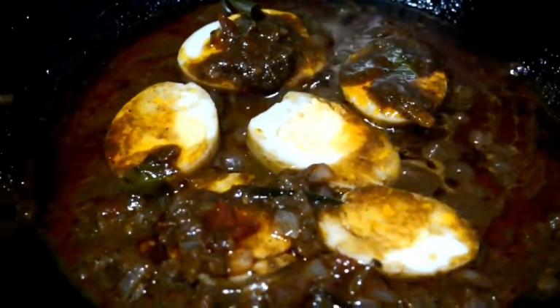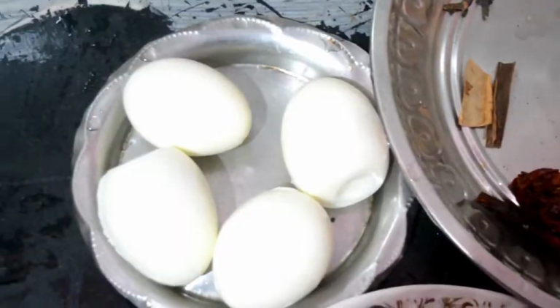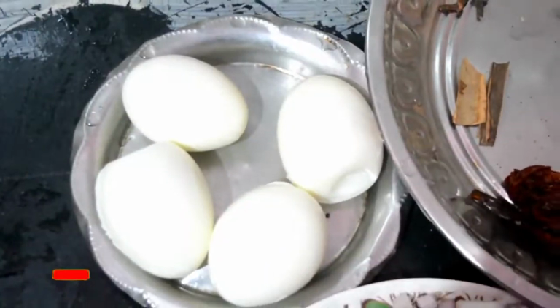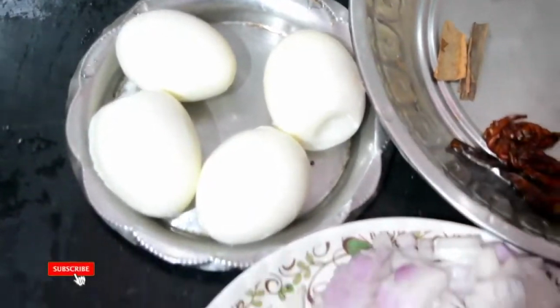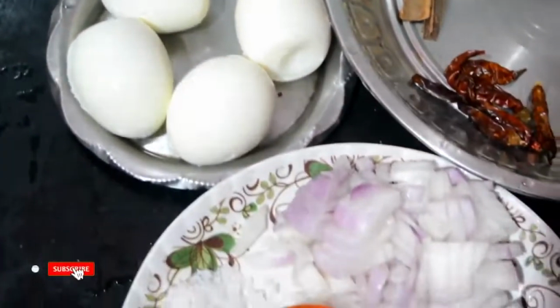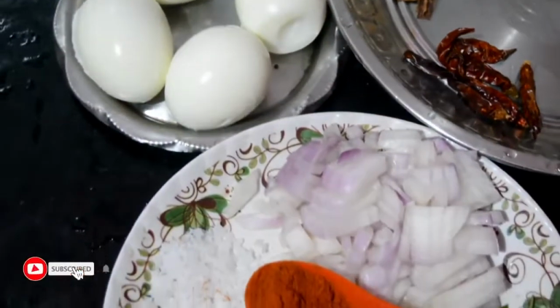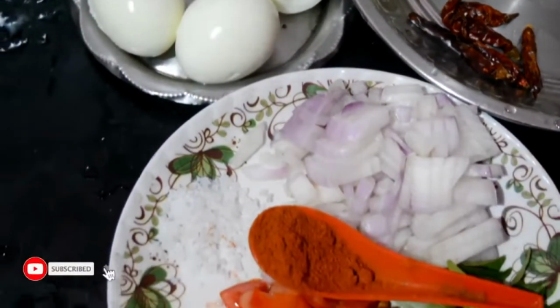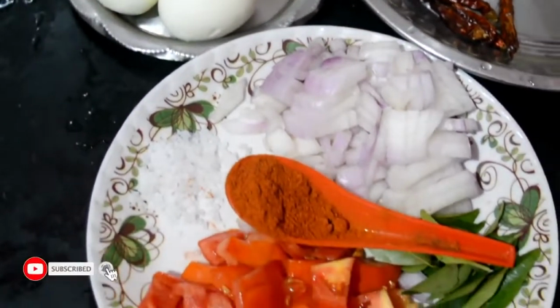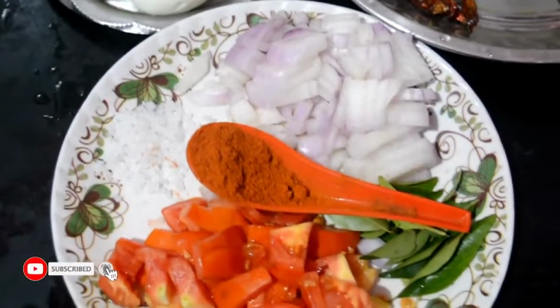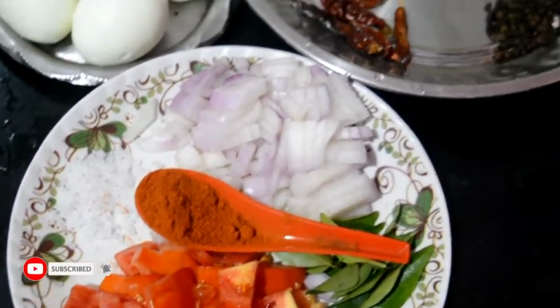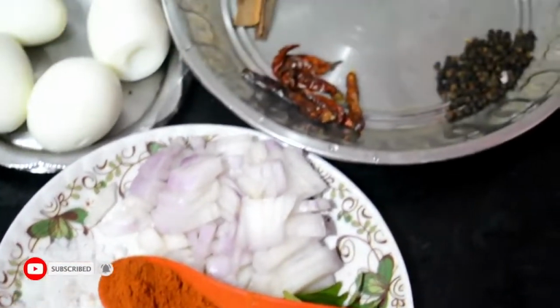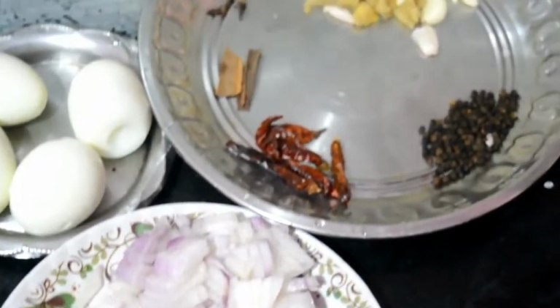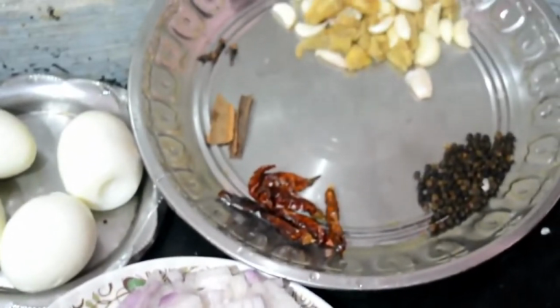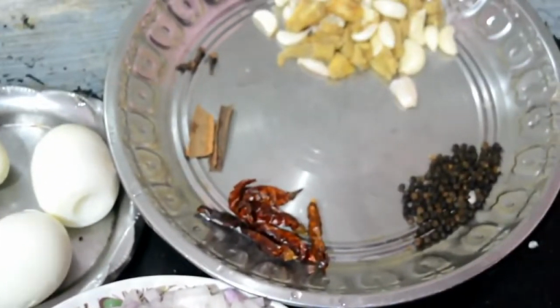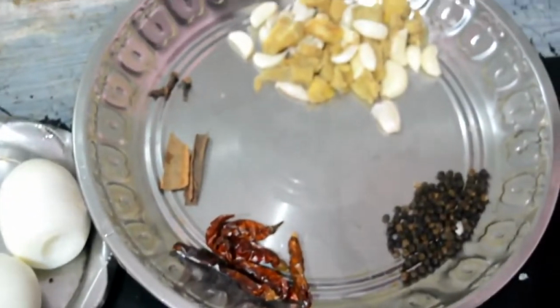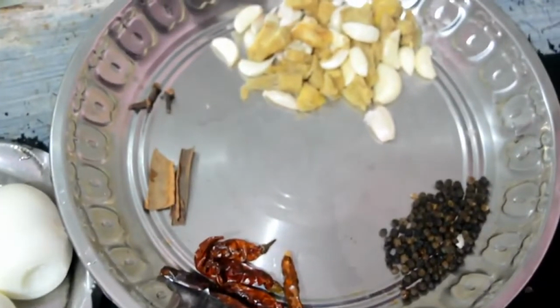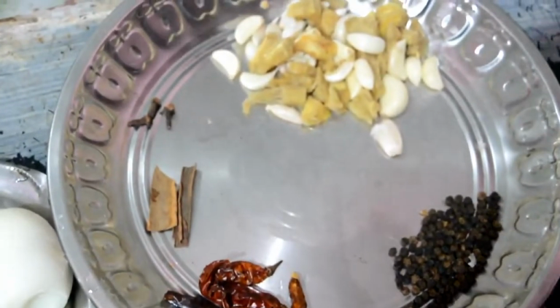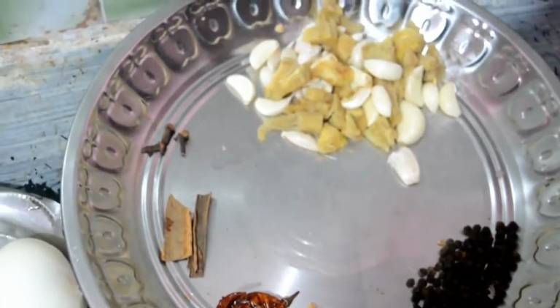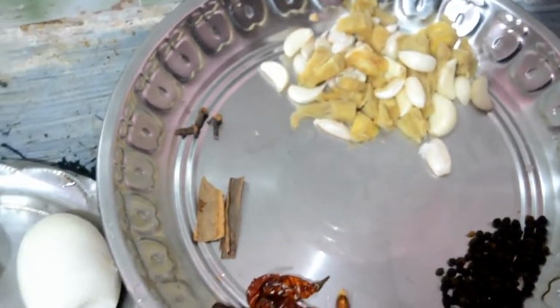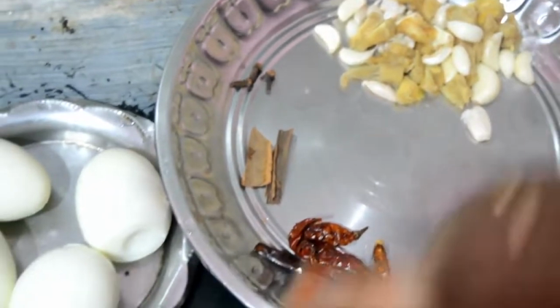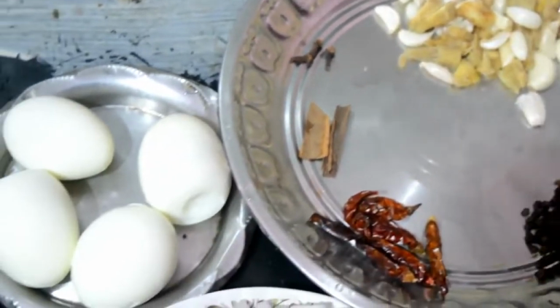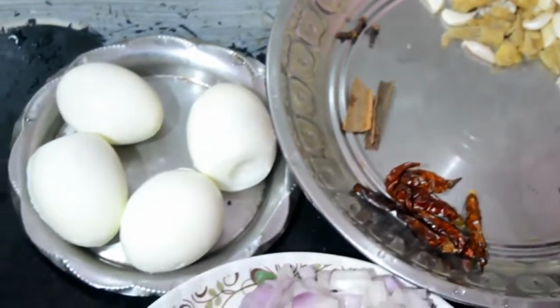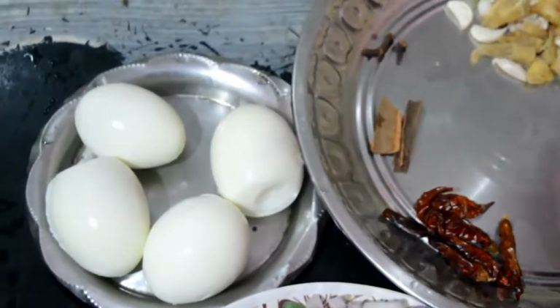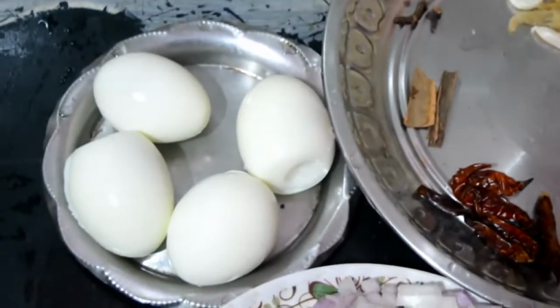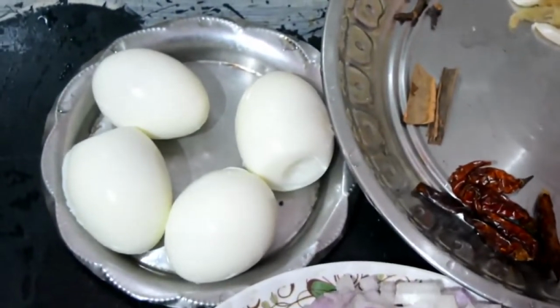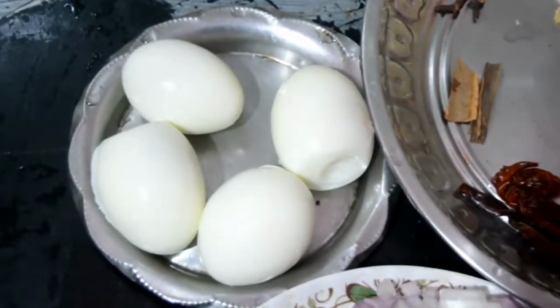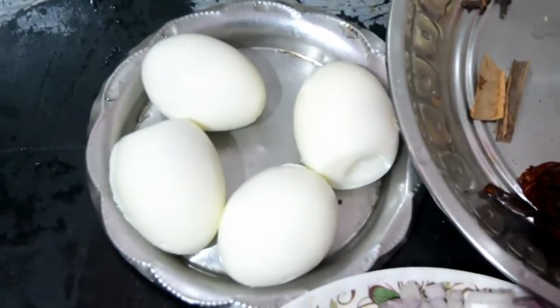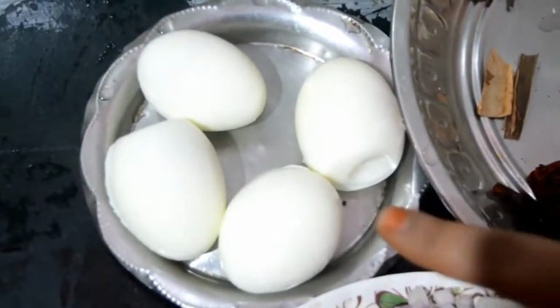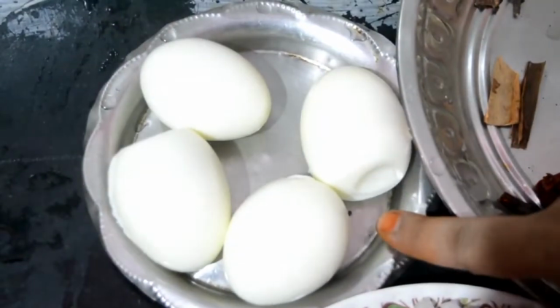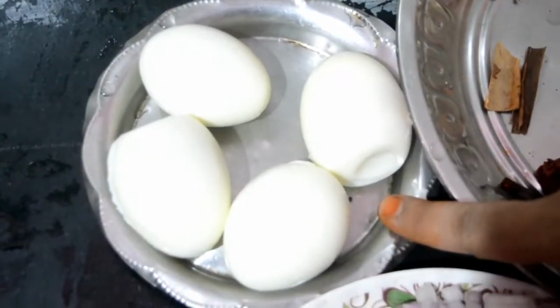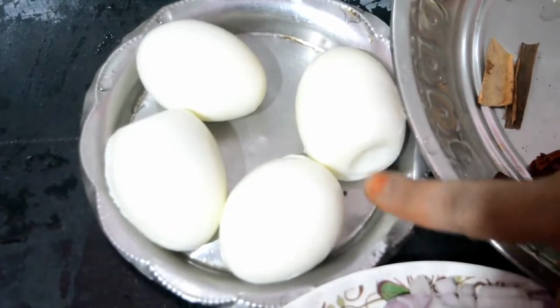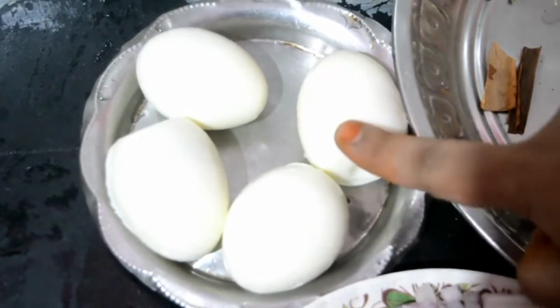Welcome to Selam Amma Samayil. My name is Gomadi. I am going to make a gravy this time, and I am going to make it in 4-5 minutes.